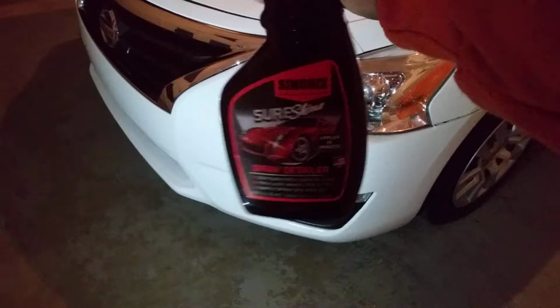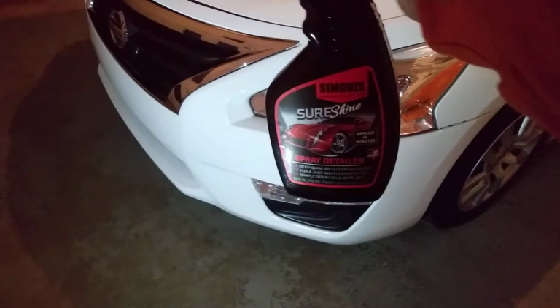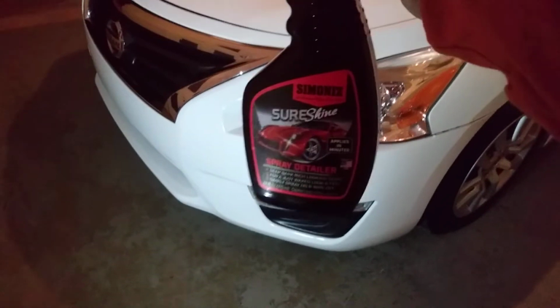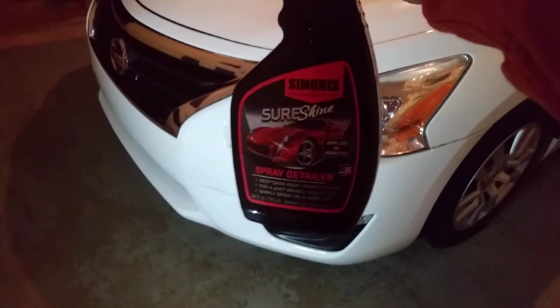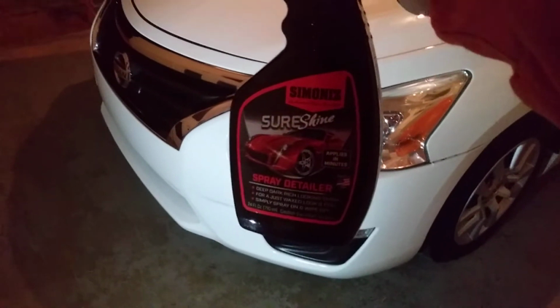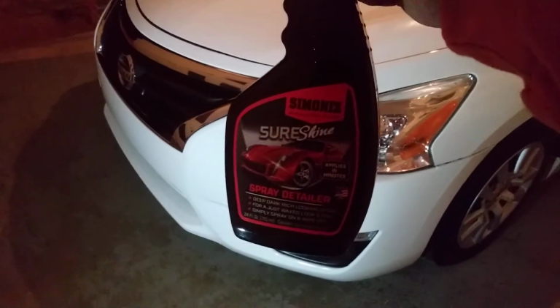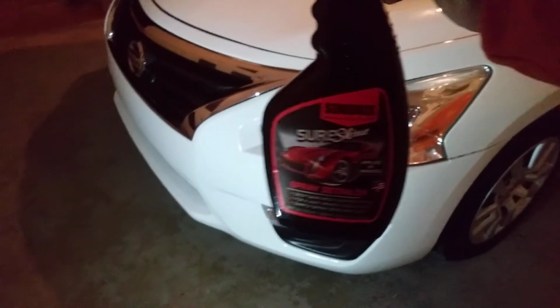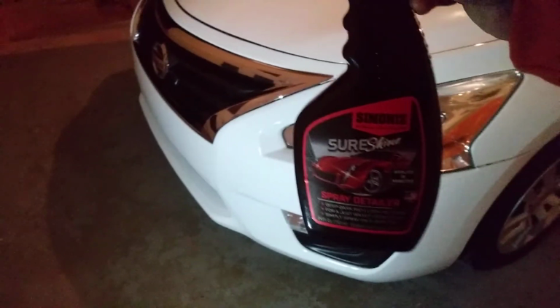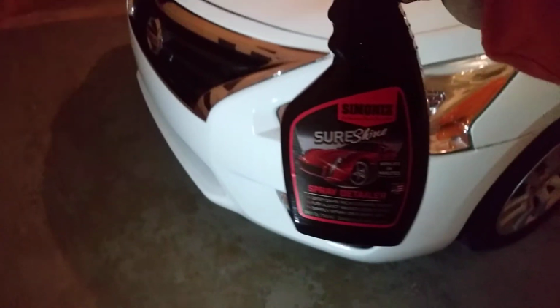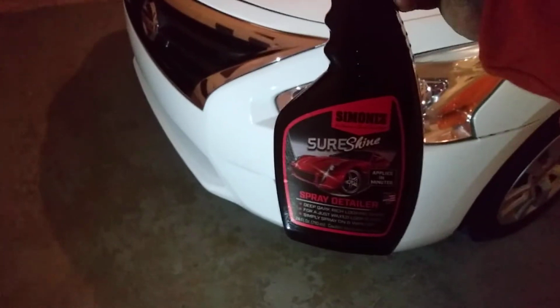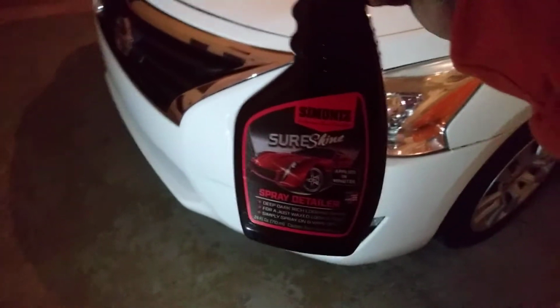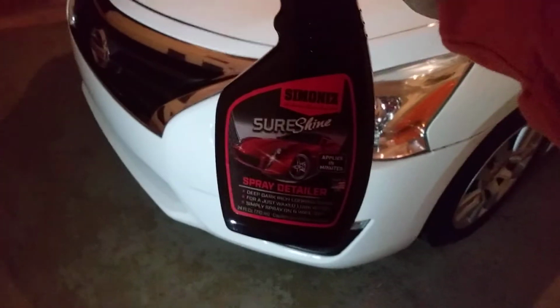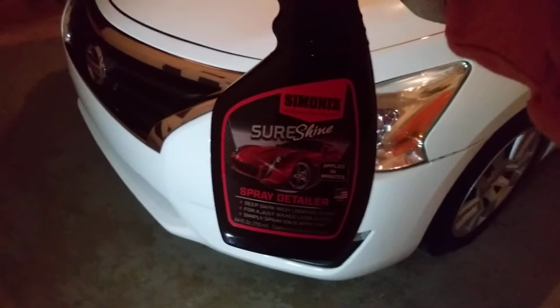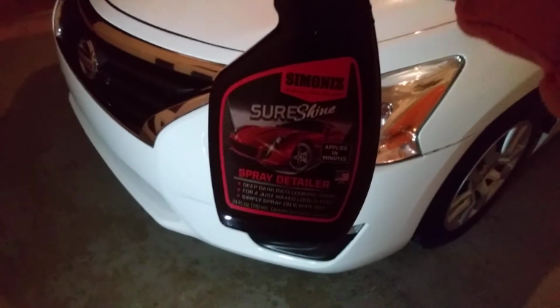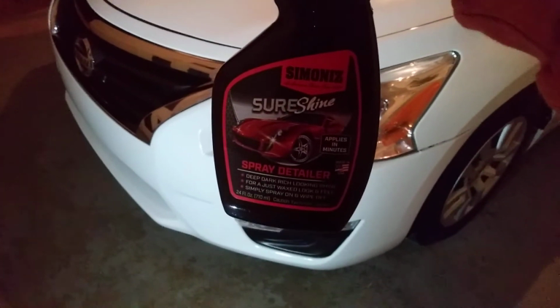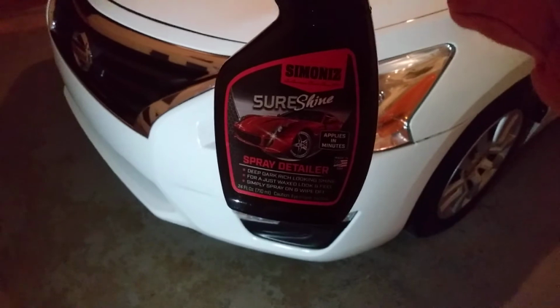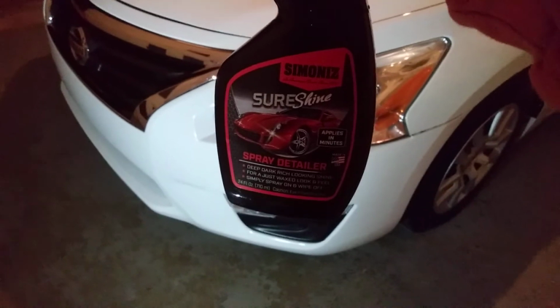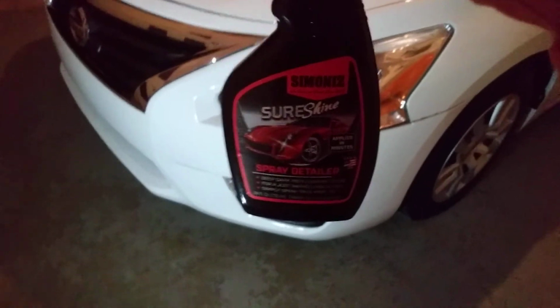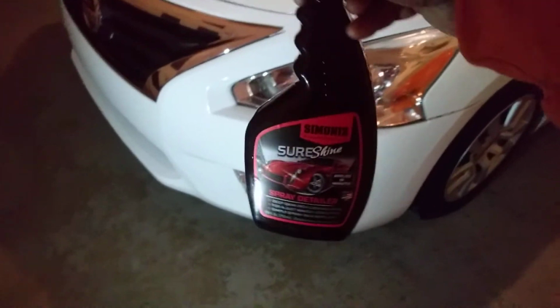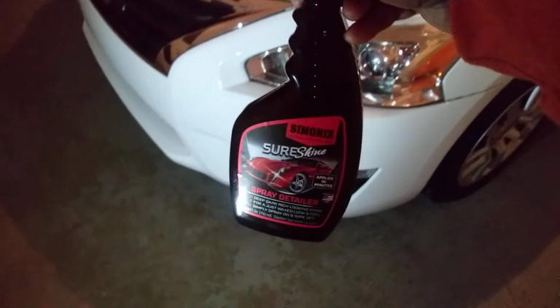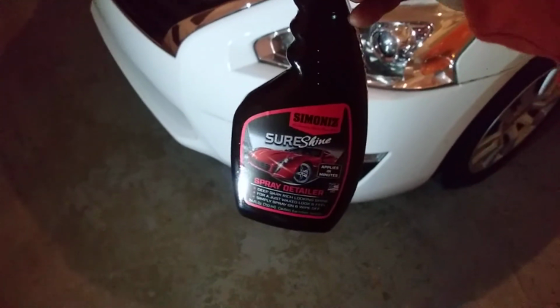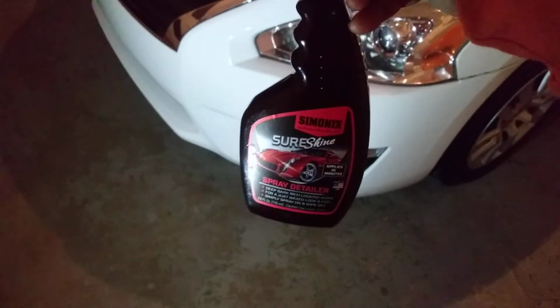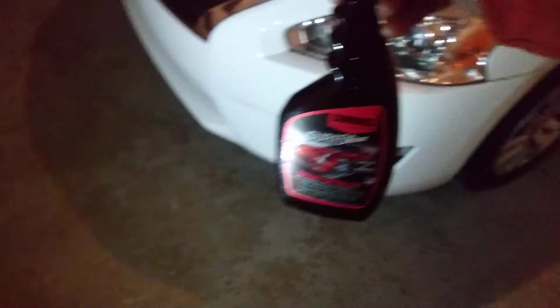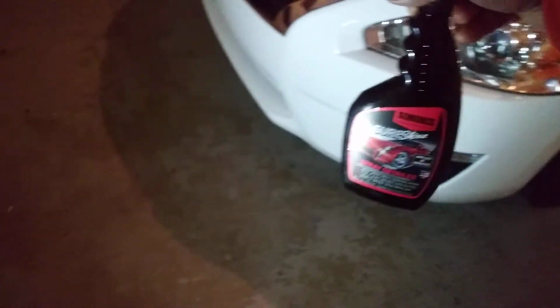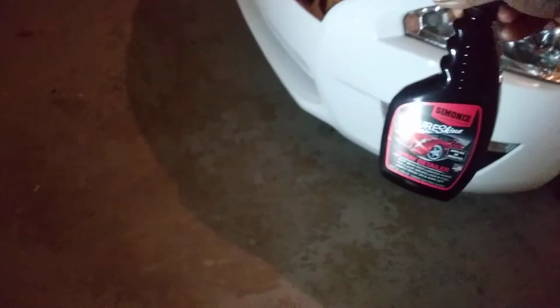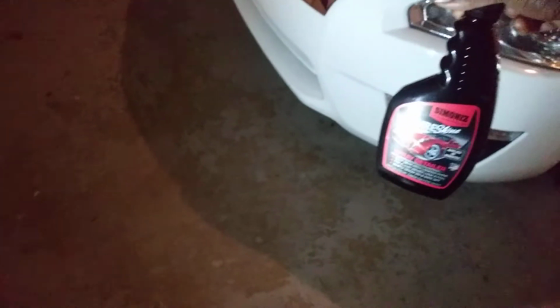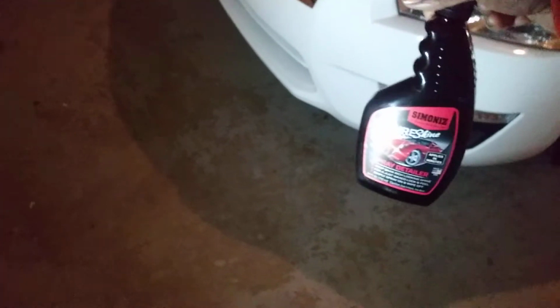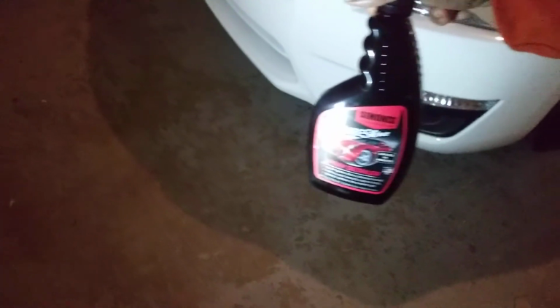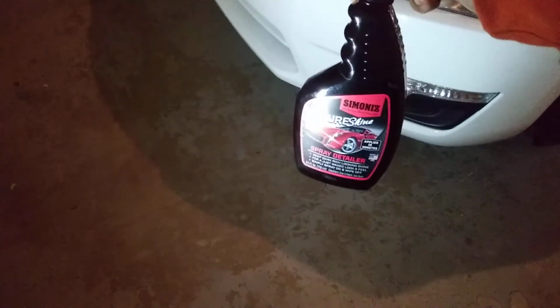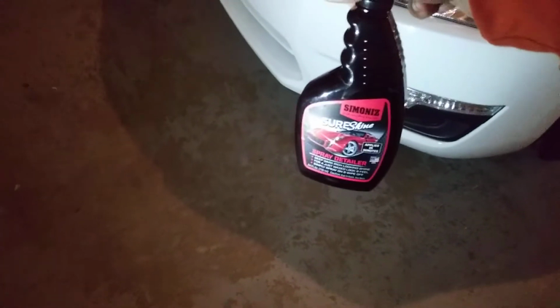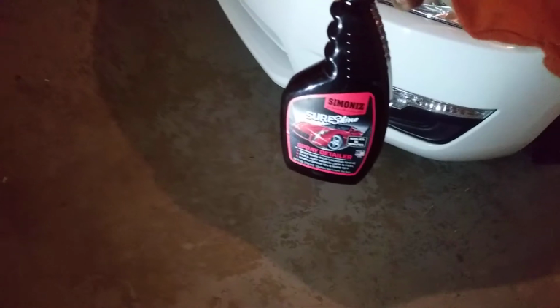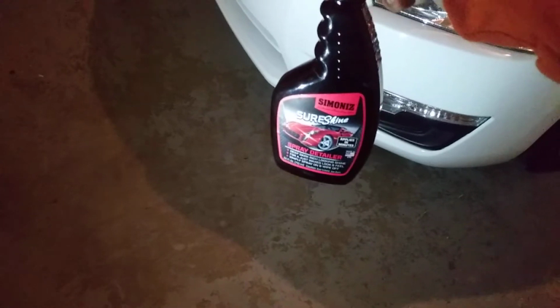Yo yo yo, what's up ladies and gentlemen, I'm back again with another video for you guys. This time we're gonna be doing a little light dust and wipe down.